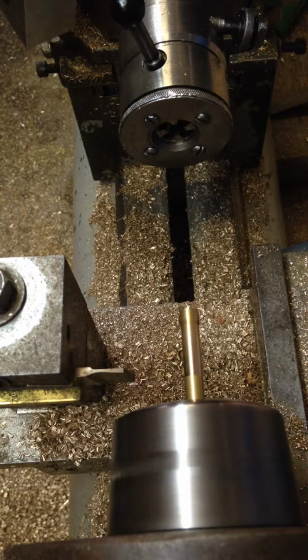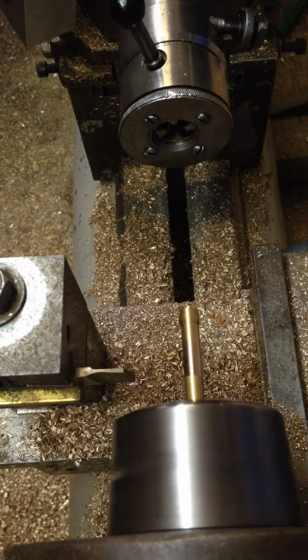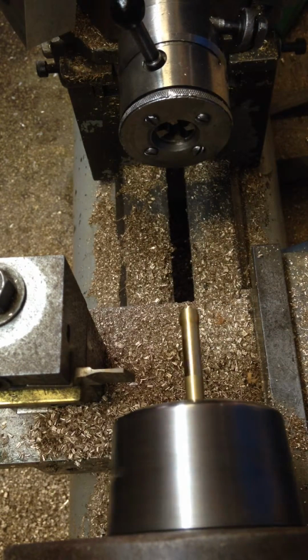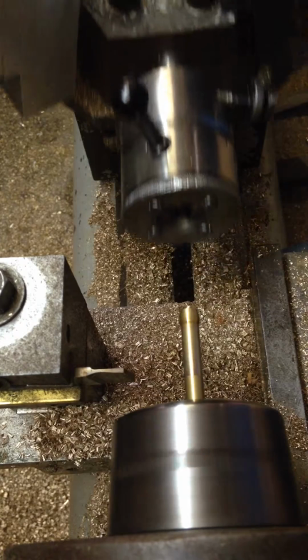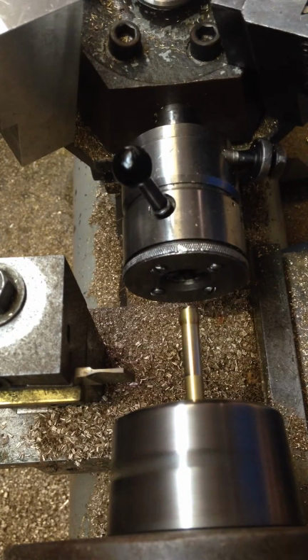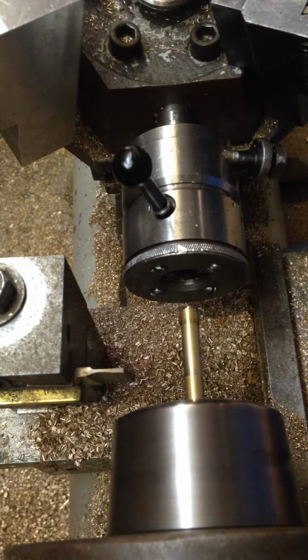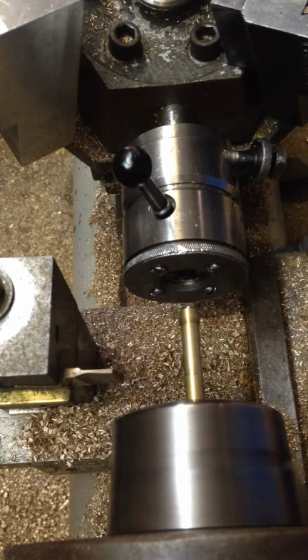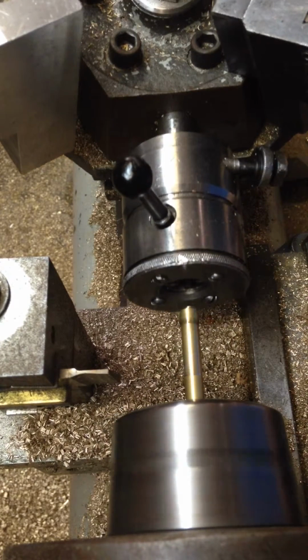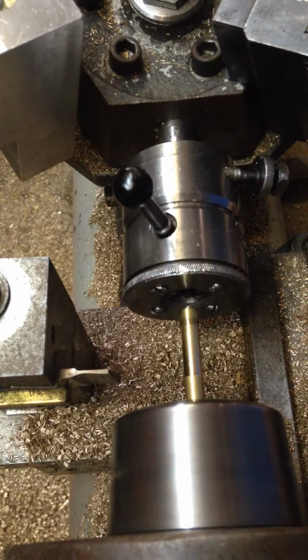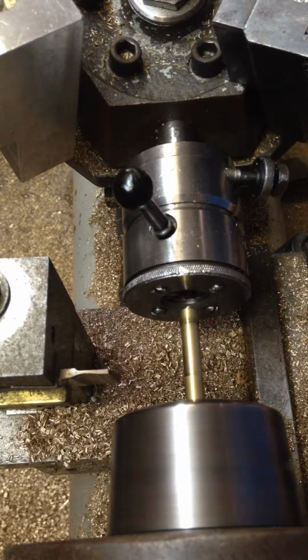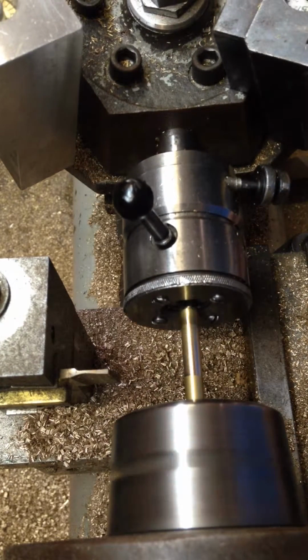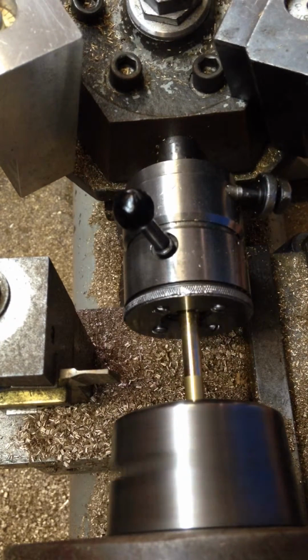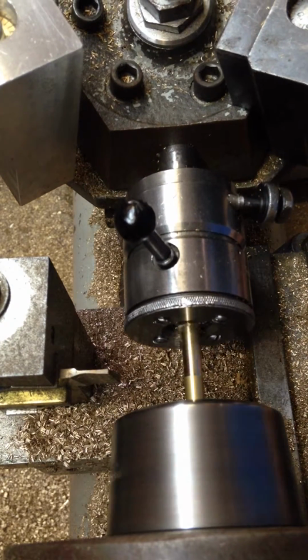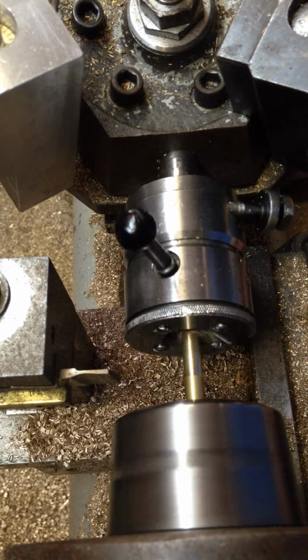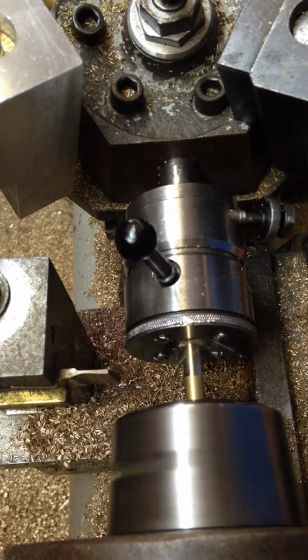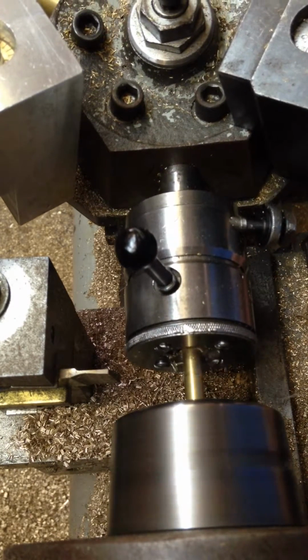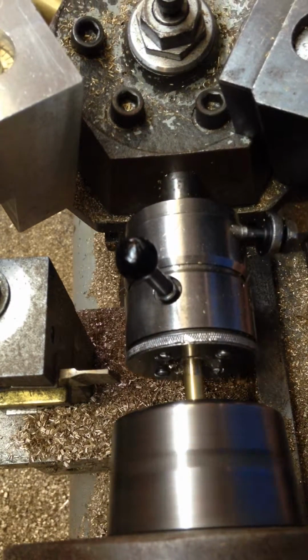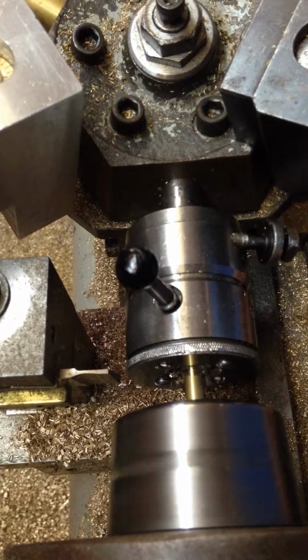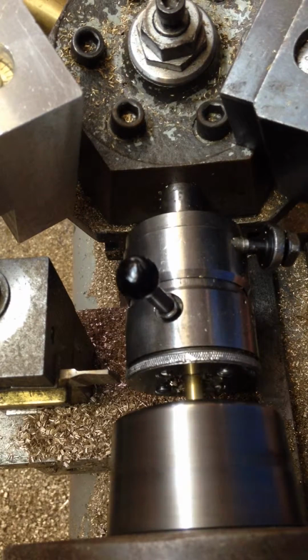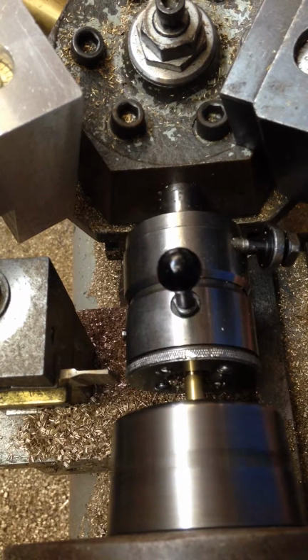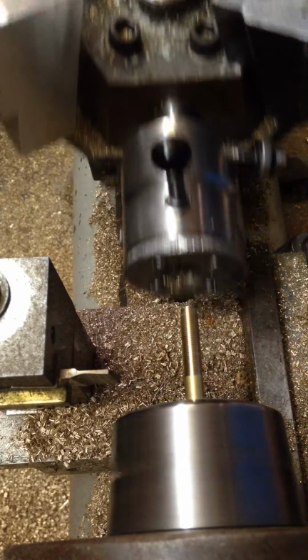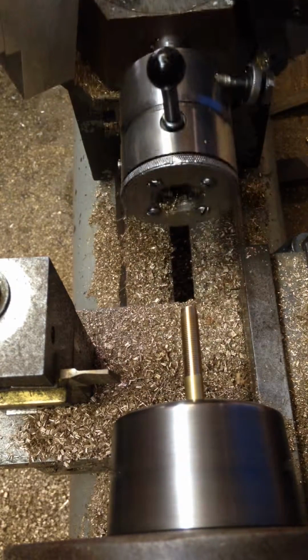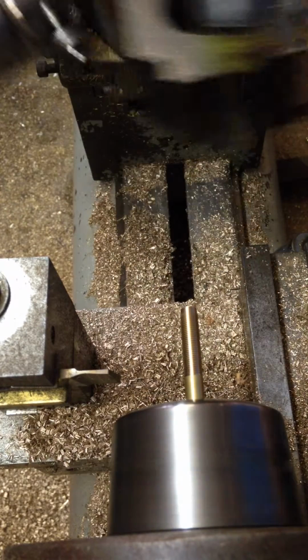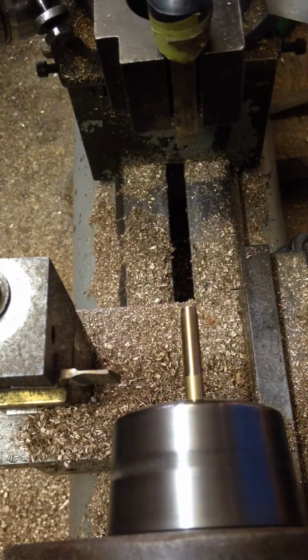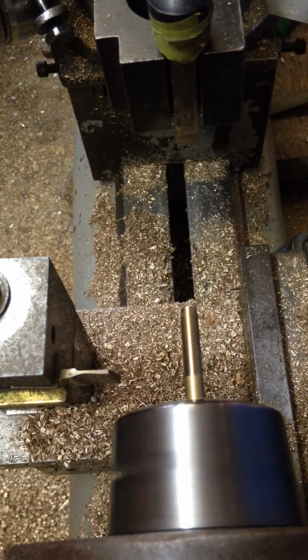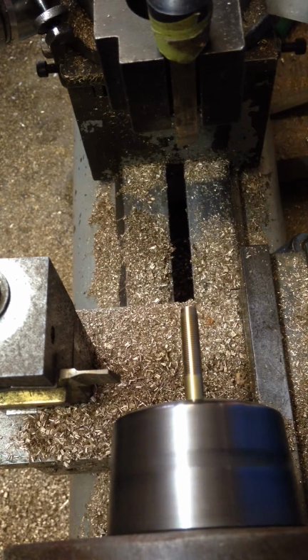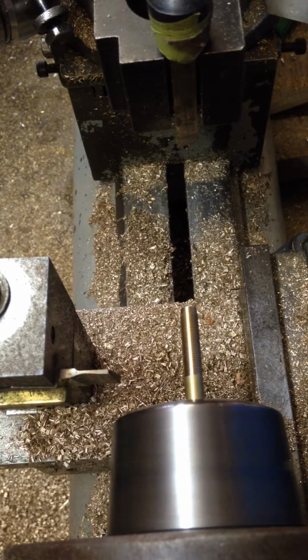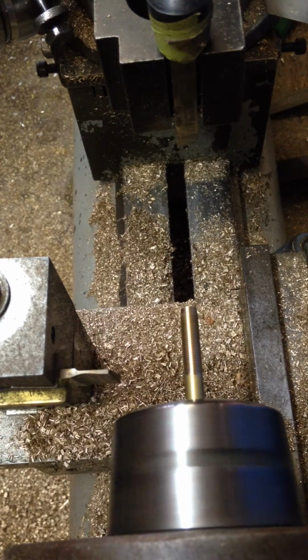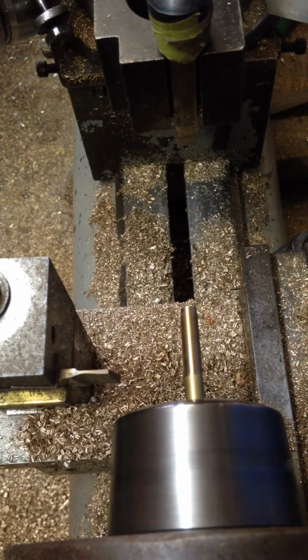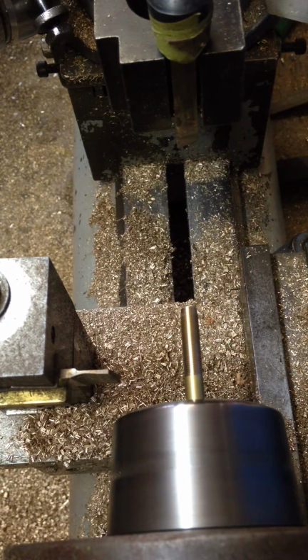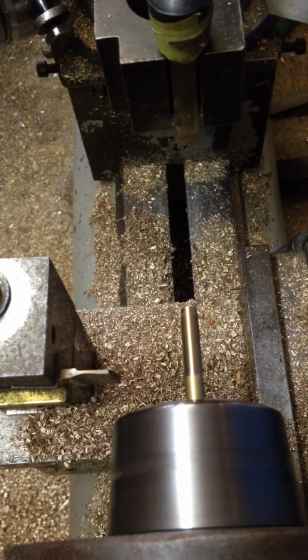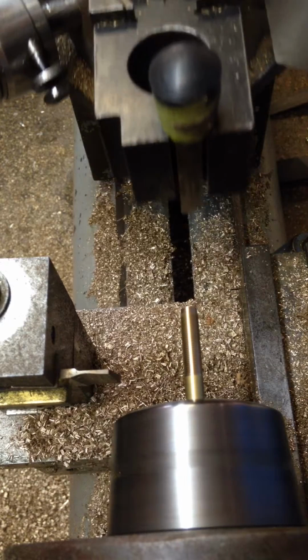Slow speed. Coventry die head in. Threads cut. Back to high speed.